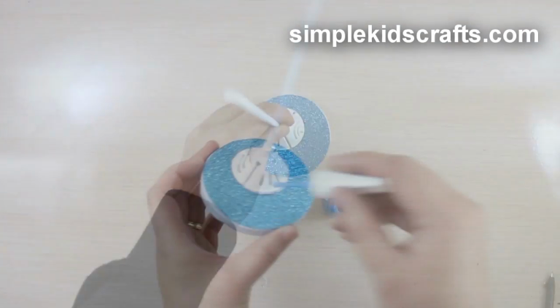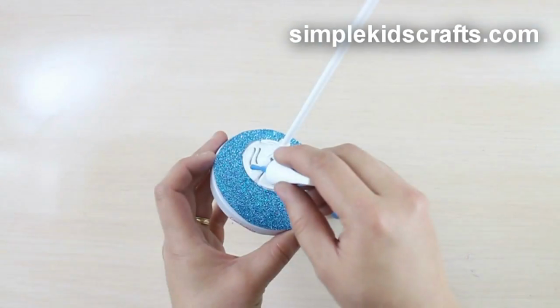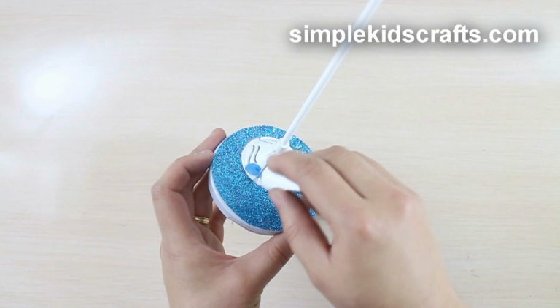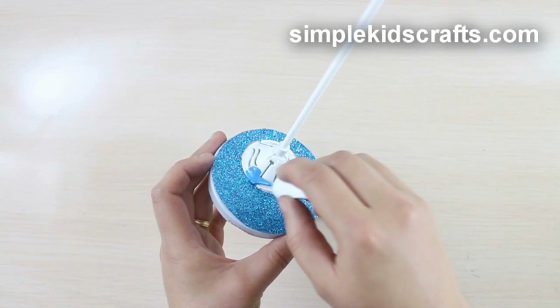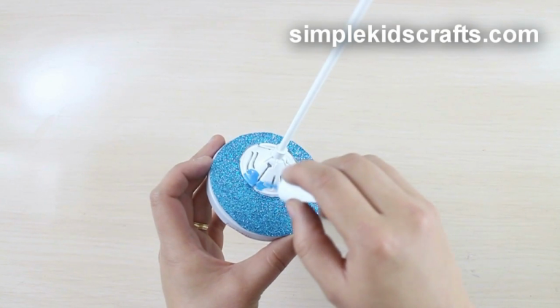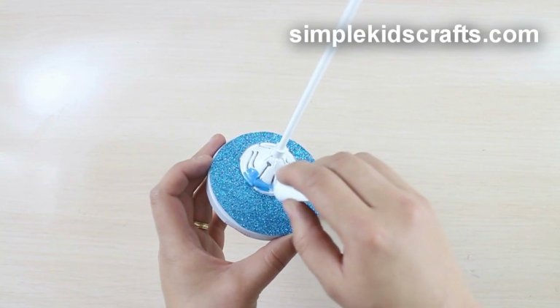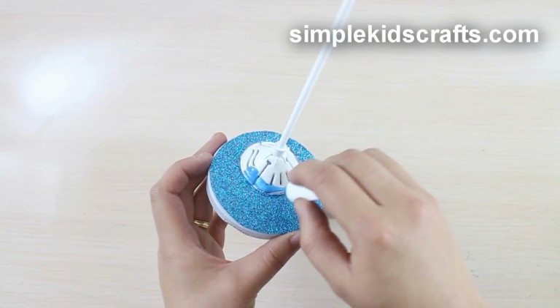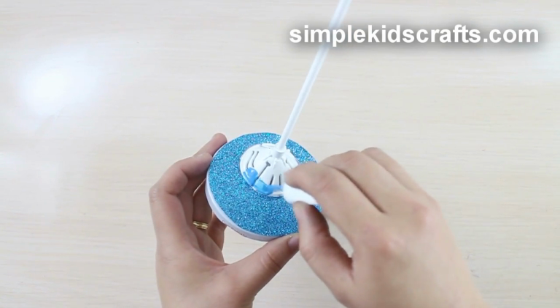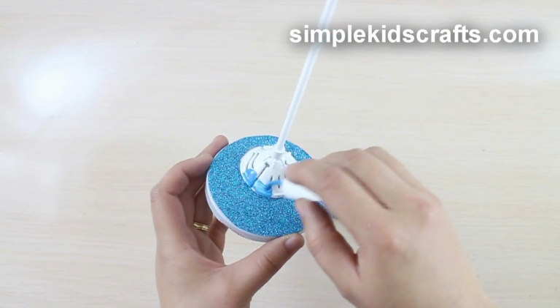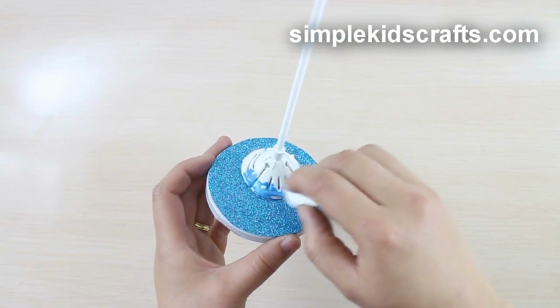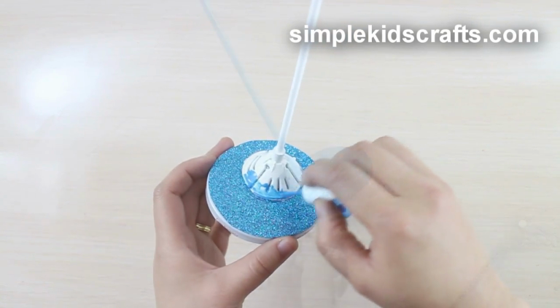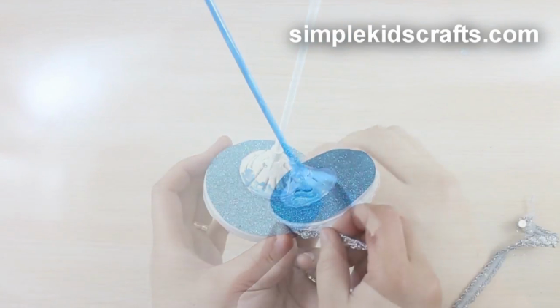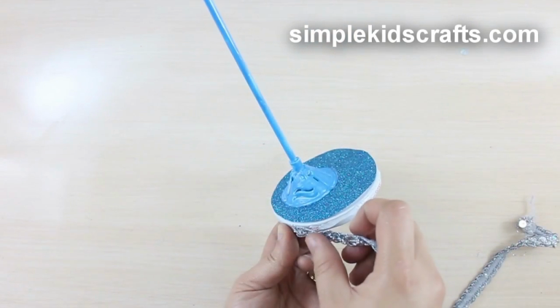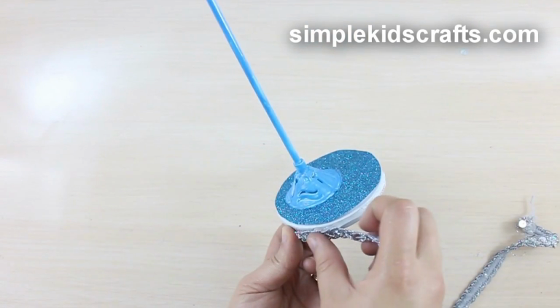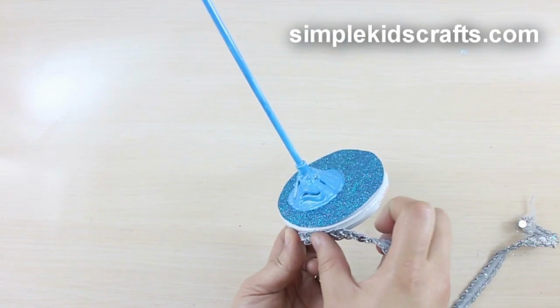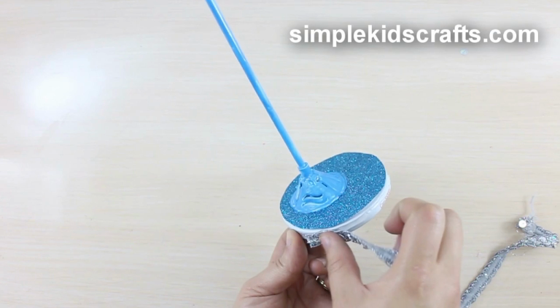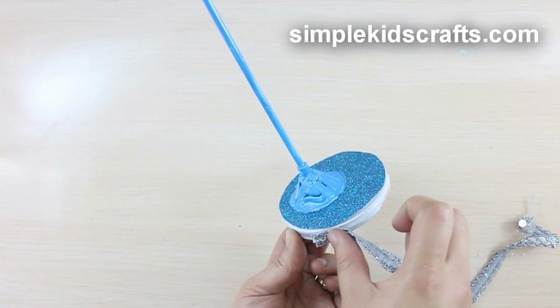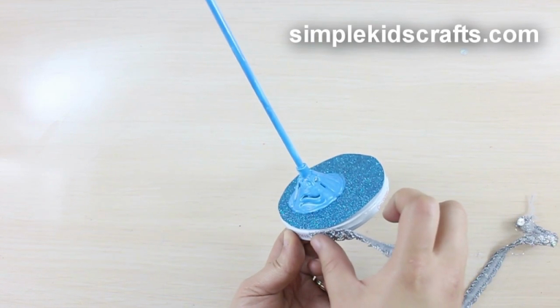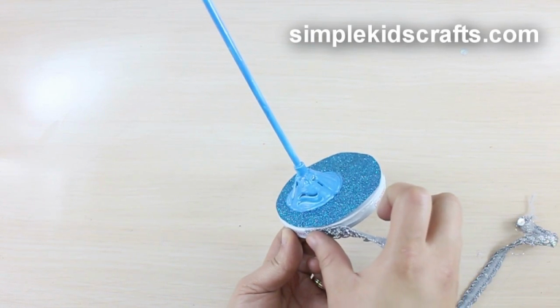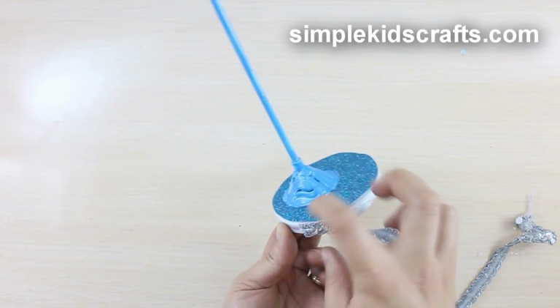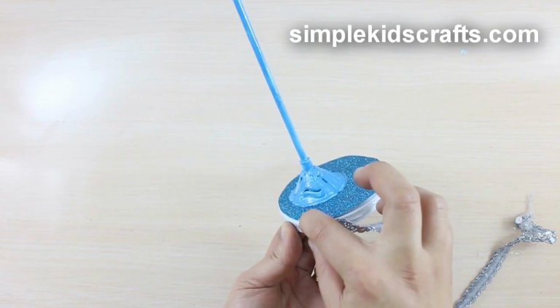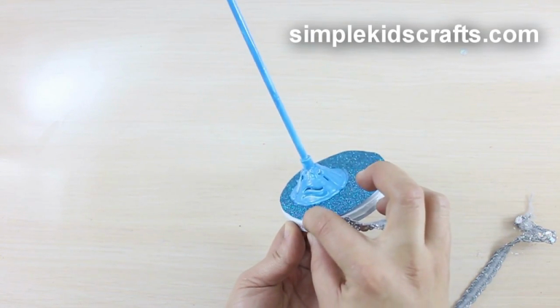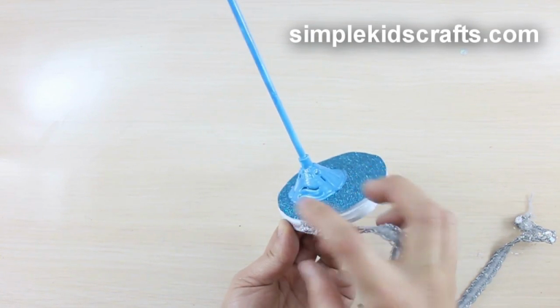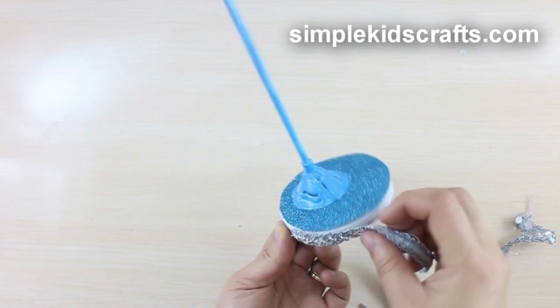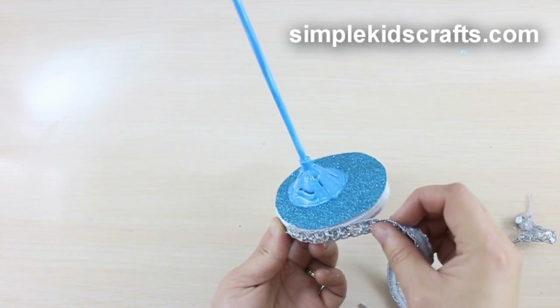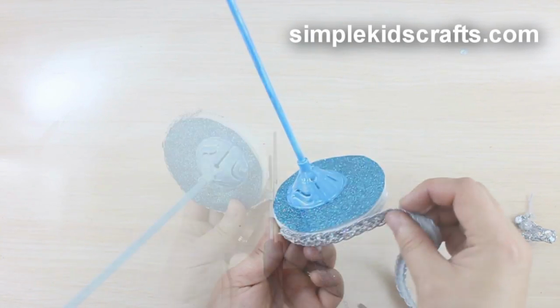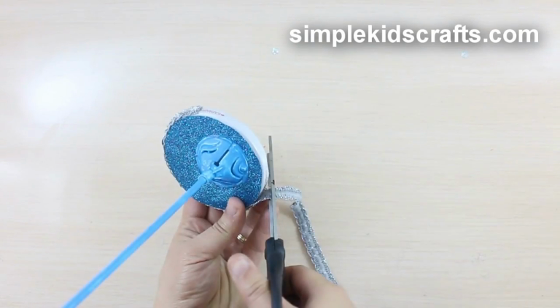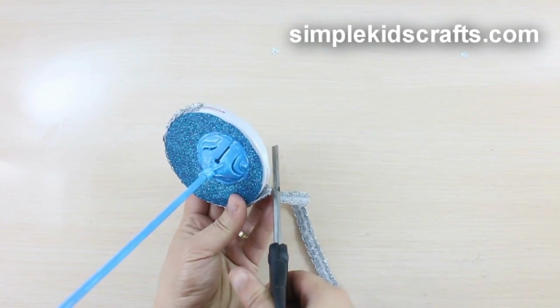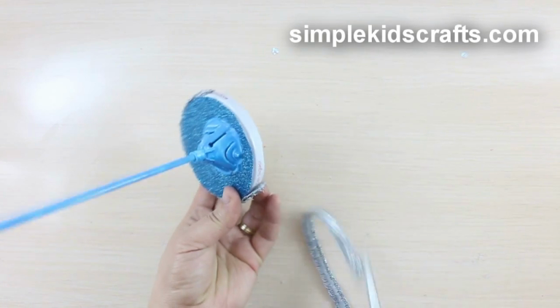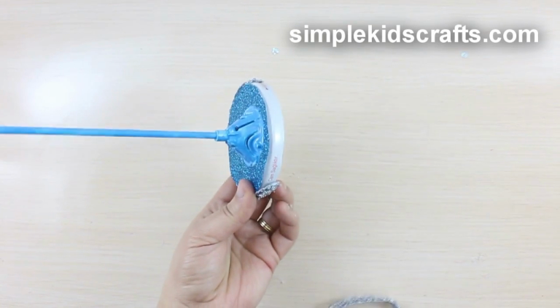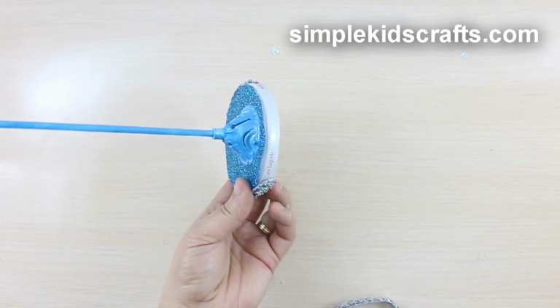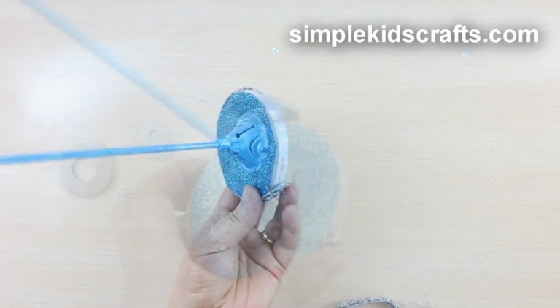Optional: you can use acrylic paint, nail polish, or spray paint to paint the balloon base. Glue a ribbon on the edge of the lid, starting from one side of the lid, but don't glue the ribbon on the back.